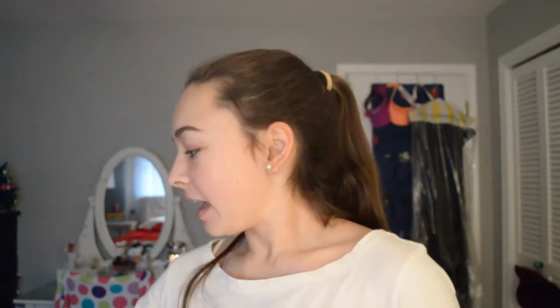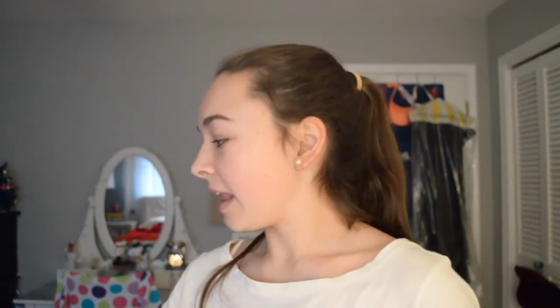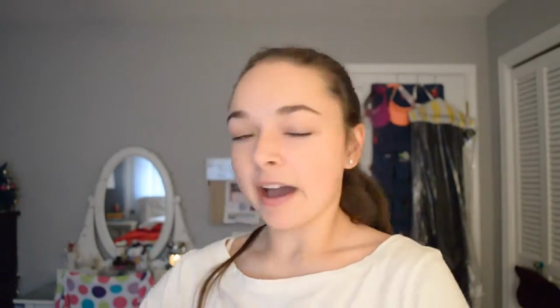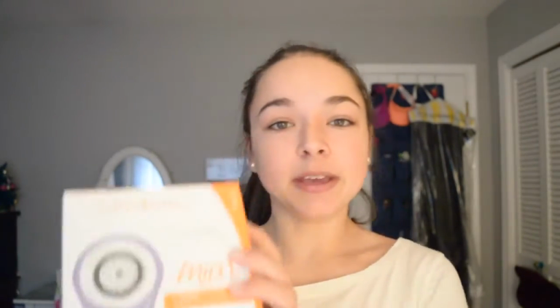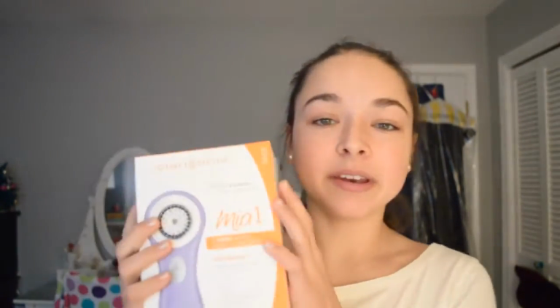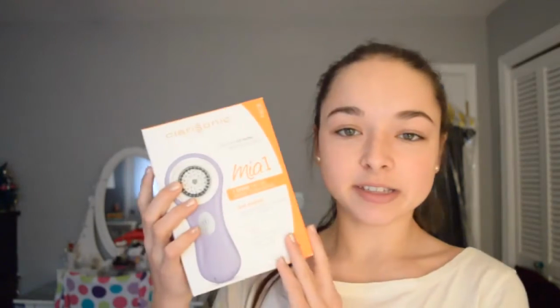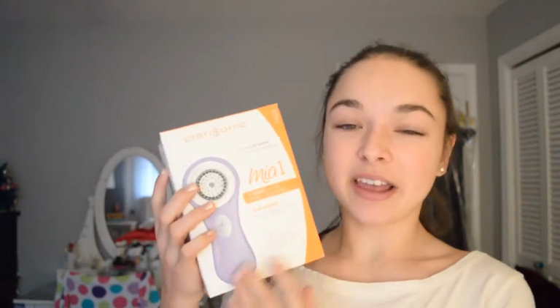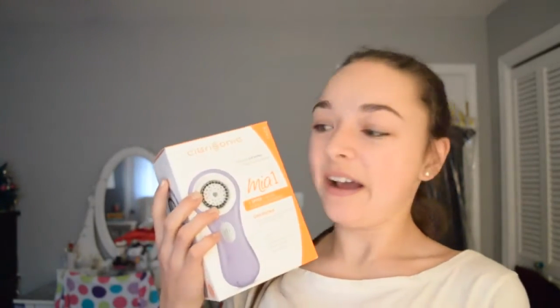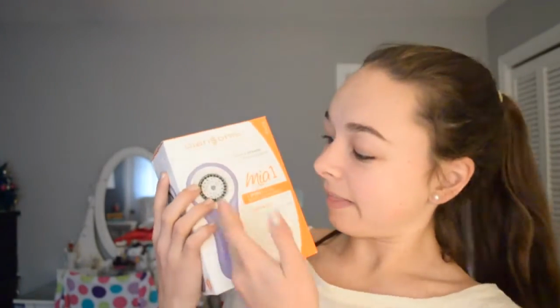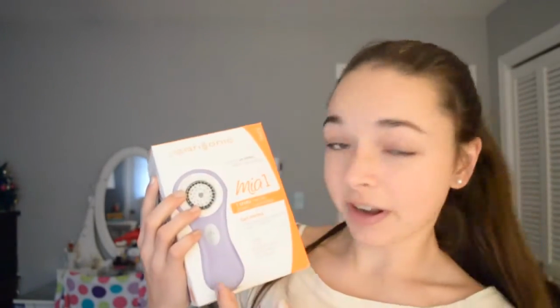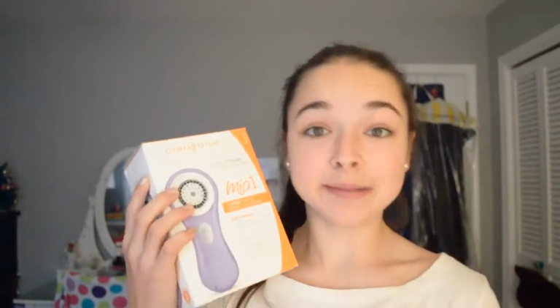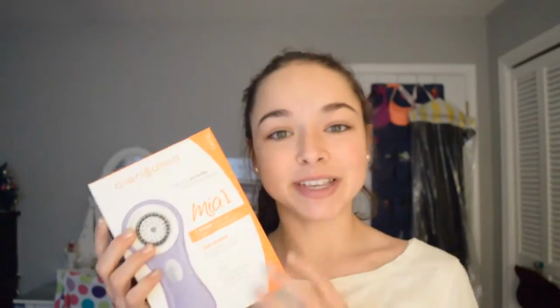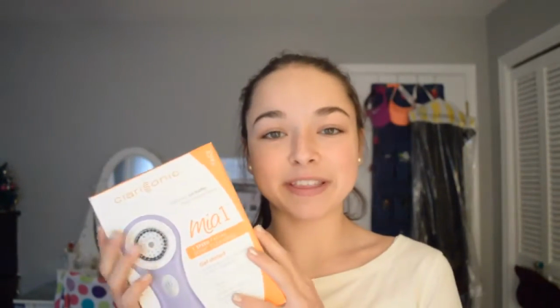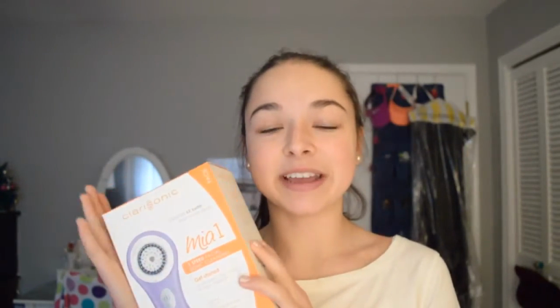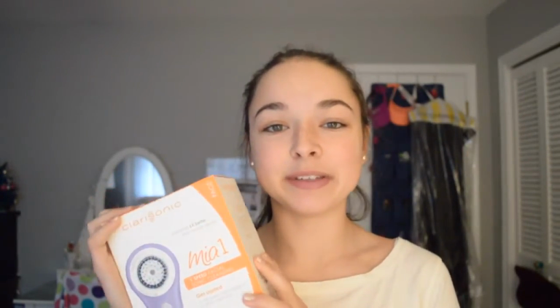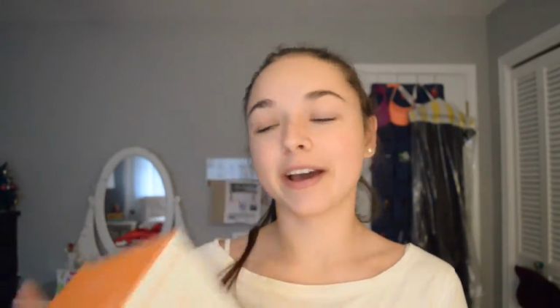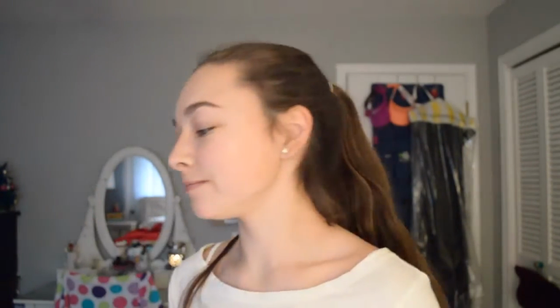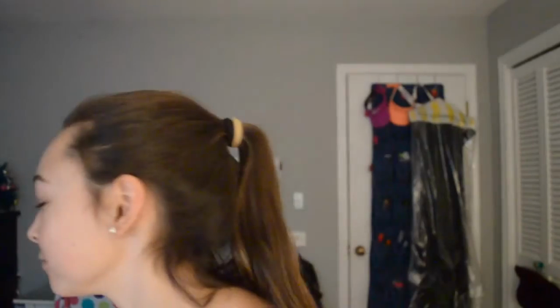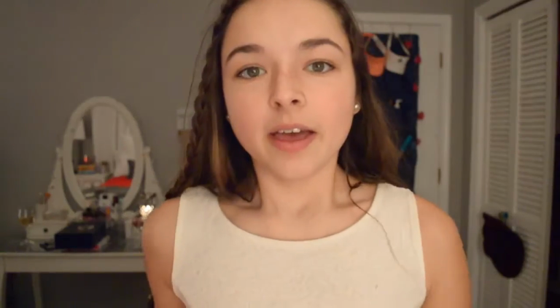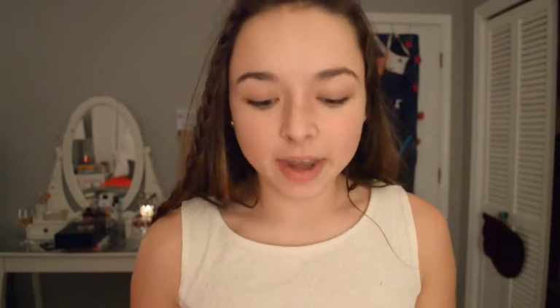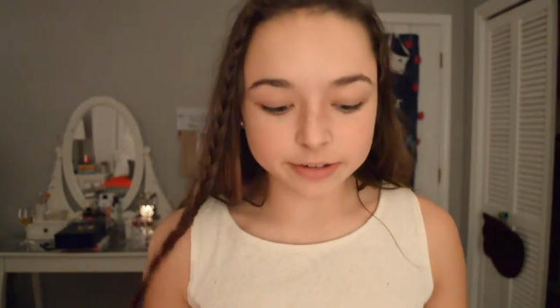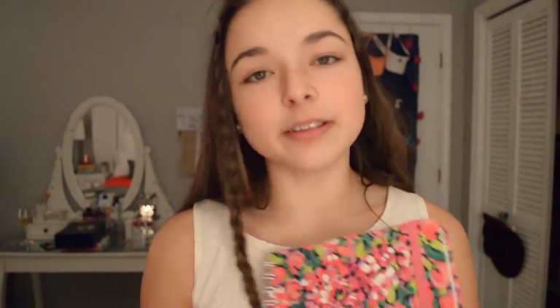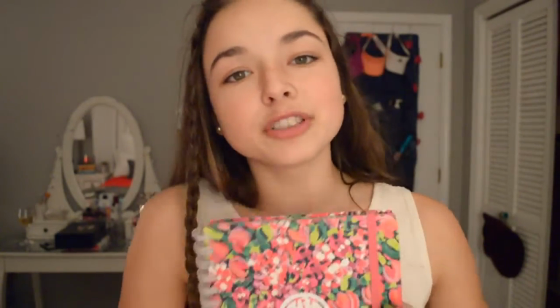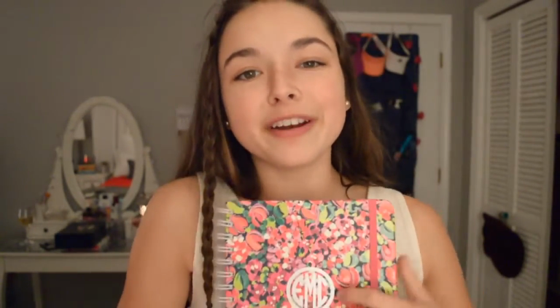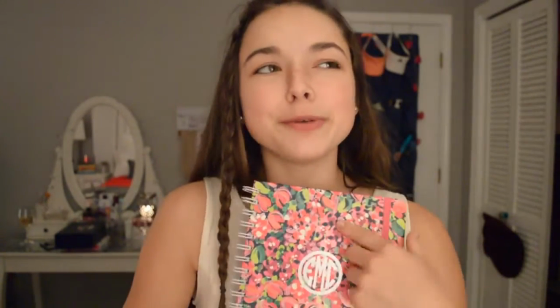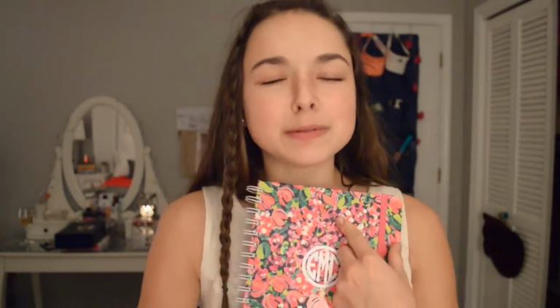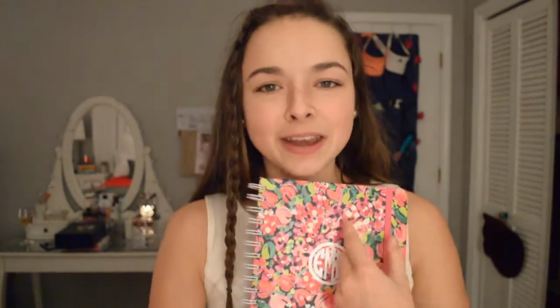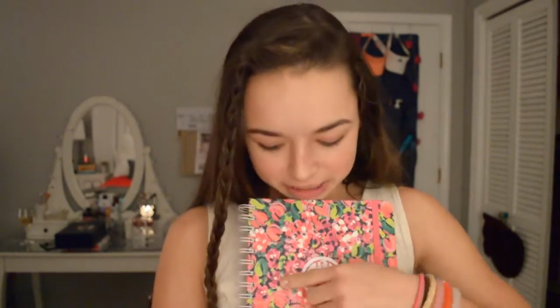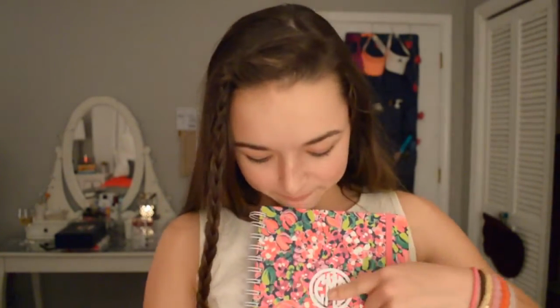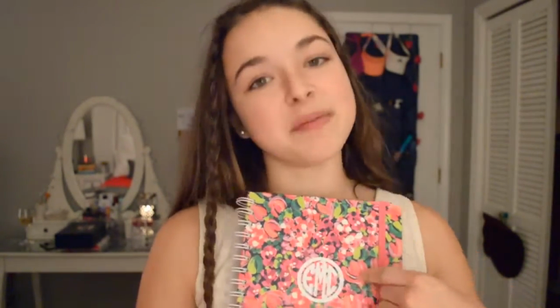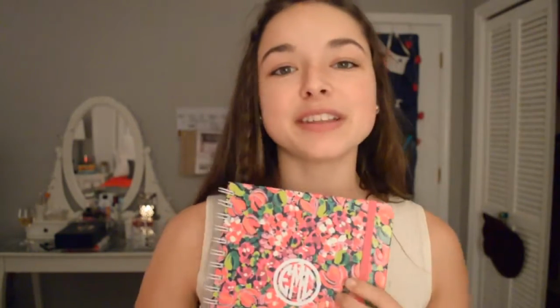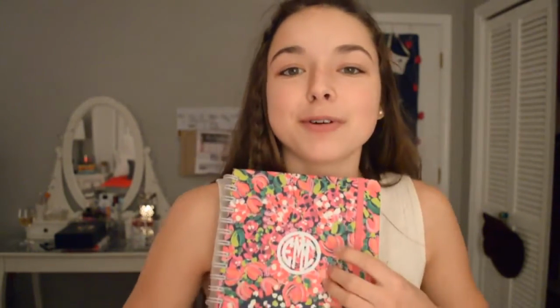And then I got the Mia 1 Clarisonic in a lavender color. I'm so excited about this and I can't wait to try it out. And then I also got a Lily Pulitzer Planner — I'm super pumped about this and it also has my monogram on it, so that's super cool.